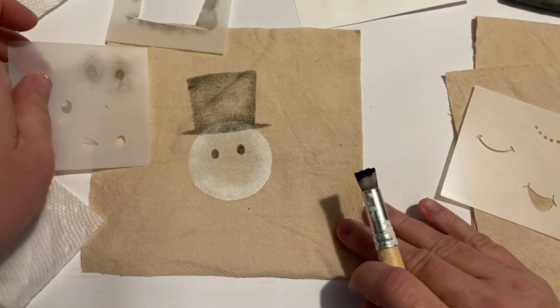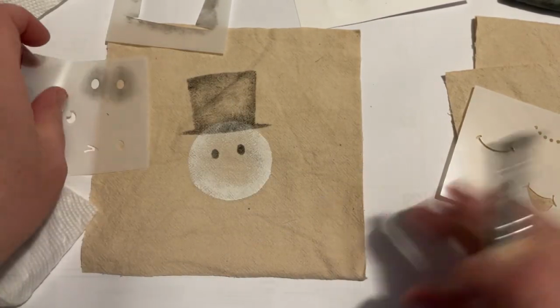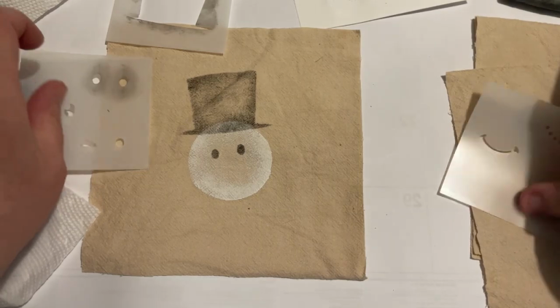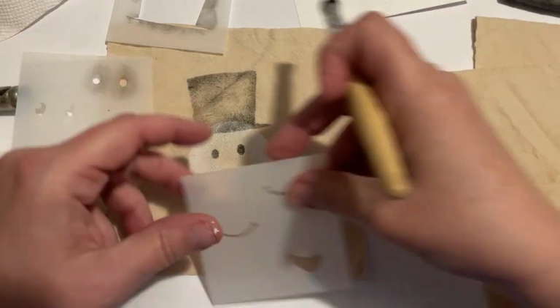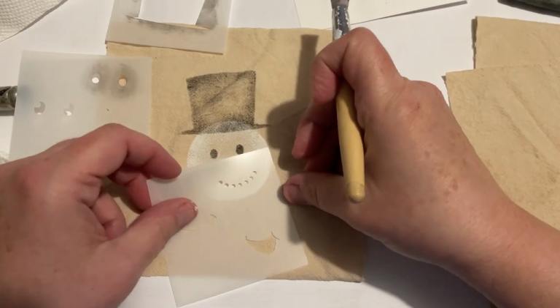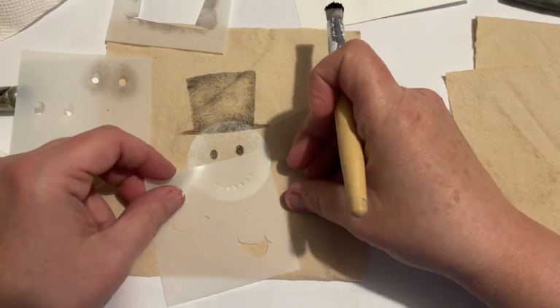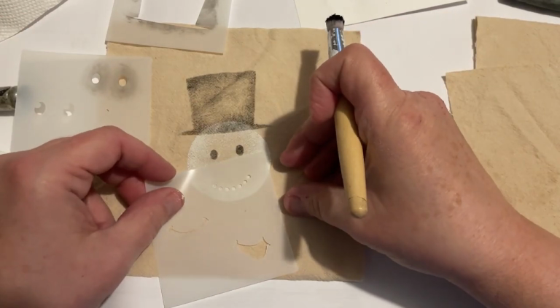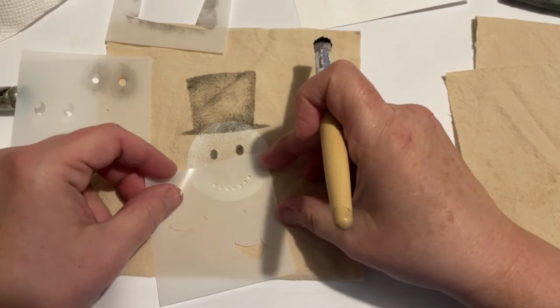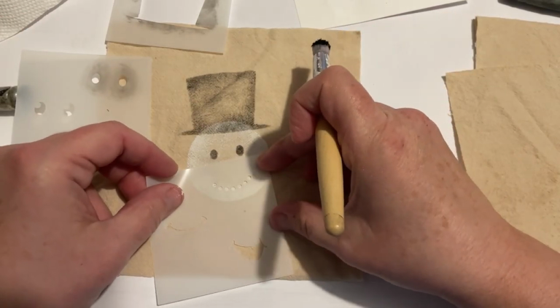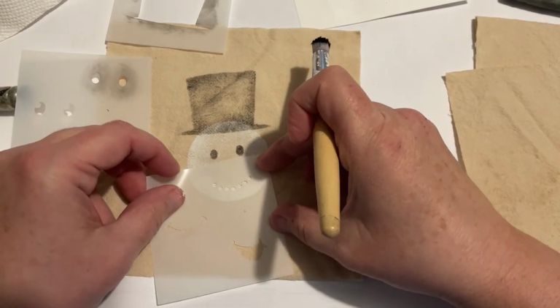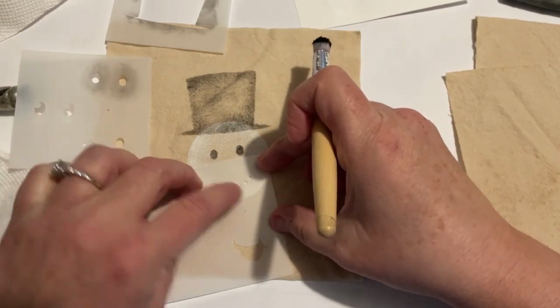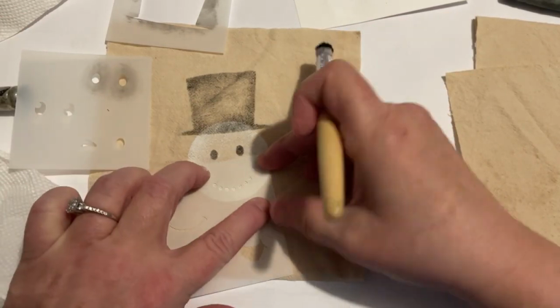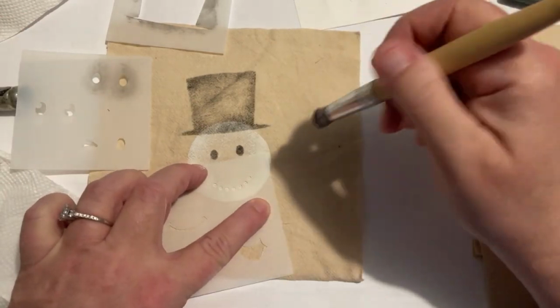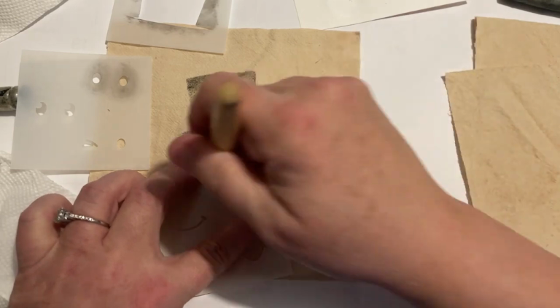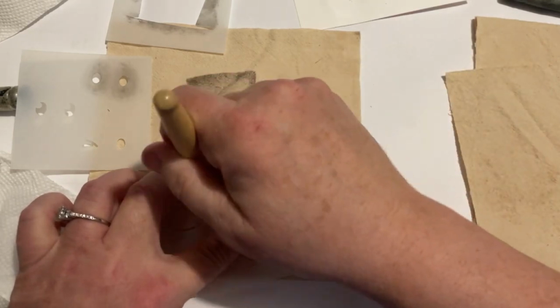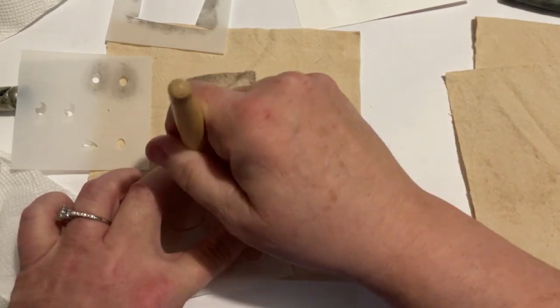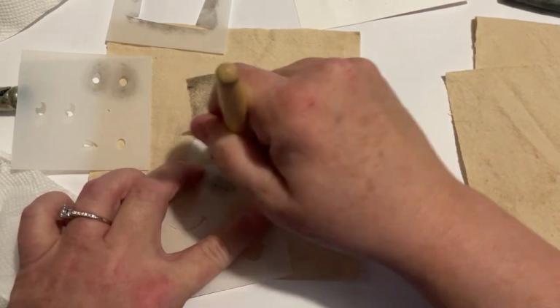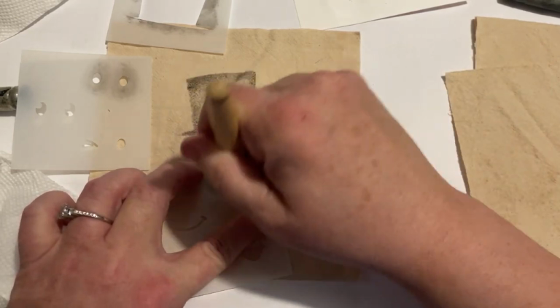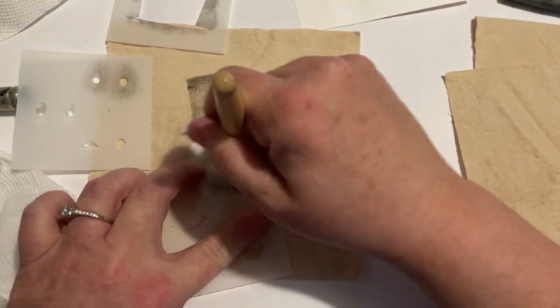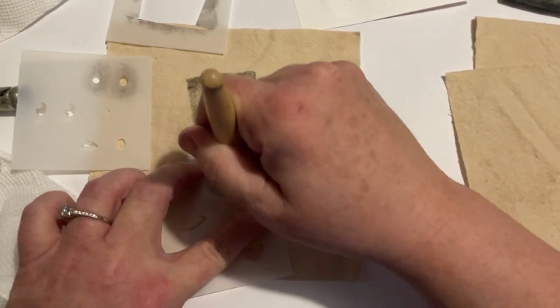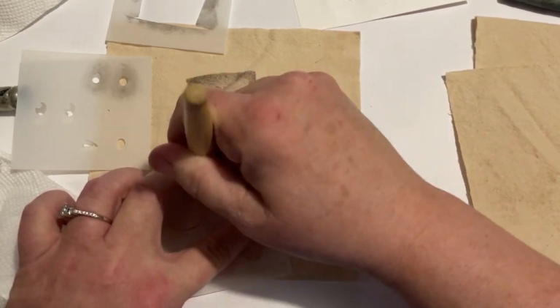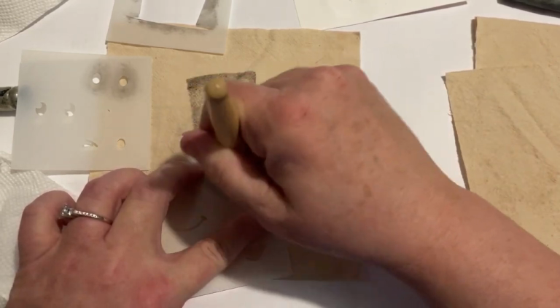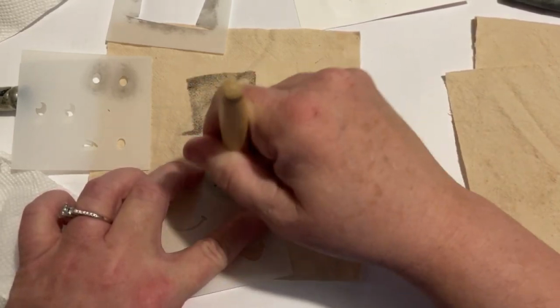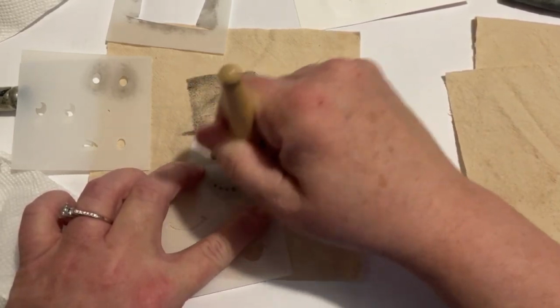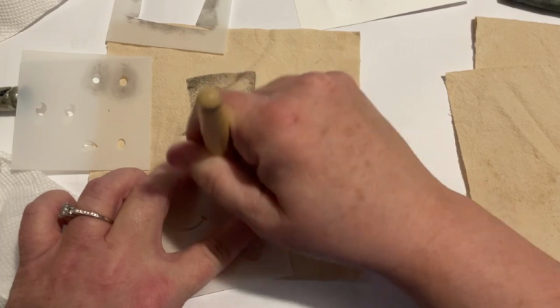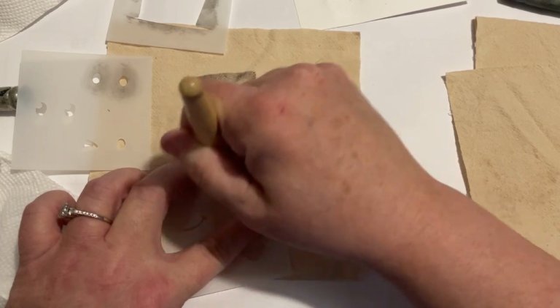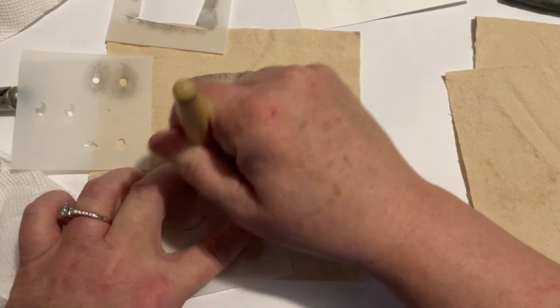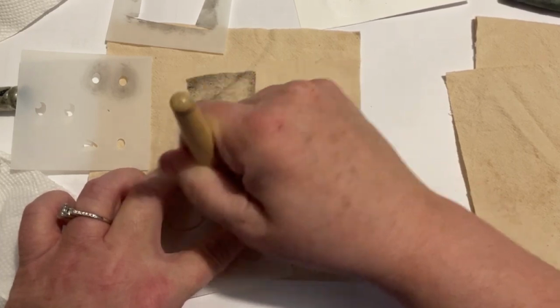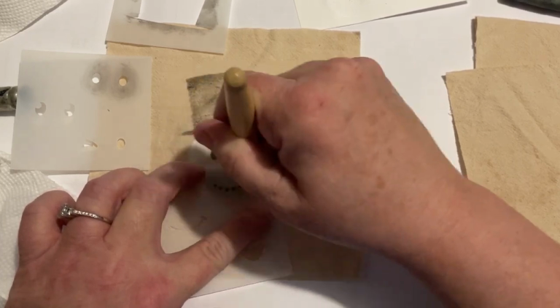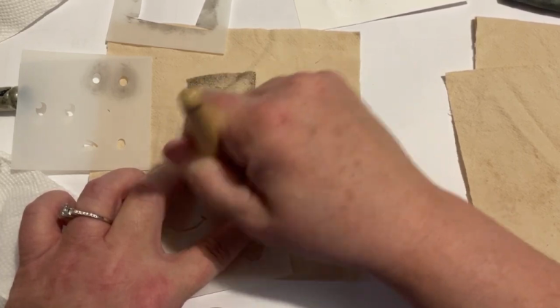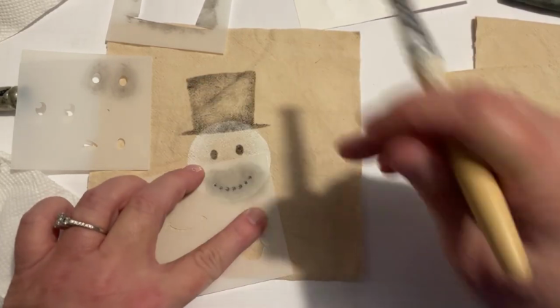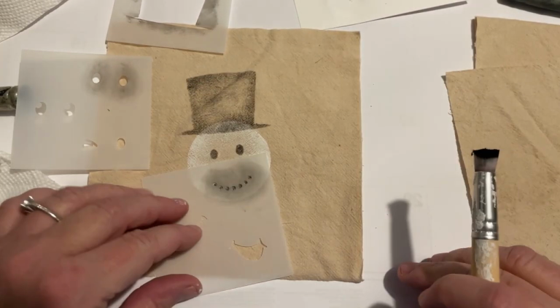So here's the eyes — there's a set of three different kinds, and then the same thing with the mouth. You can use the little dots; I preferred those. But they've also got a line and then one that's kind of open. It's such a cute little set.